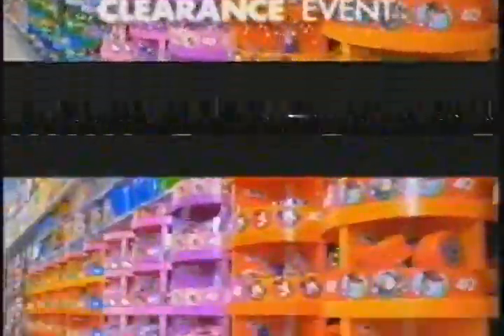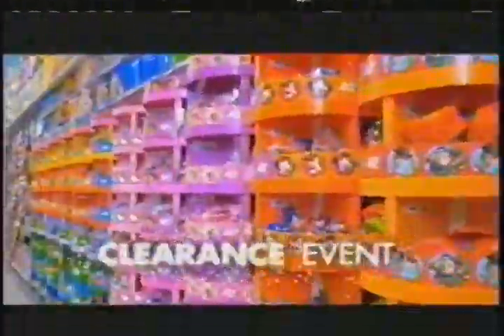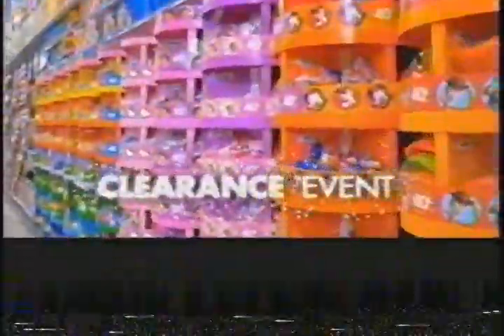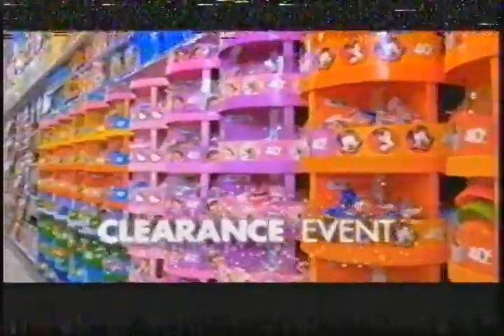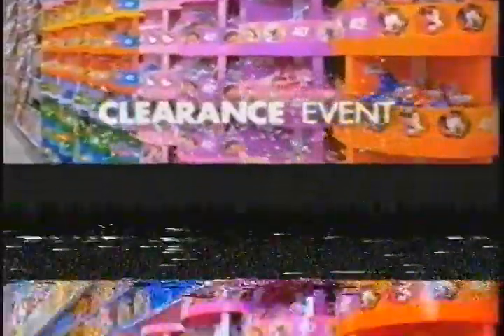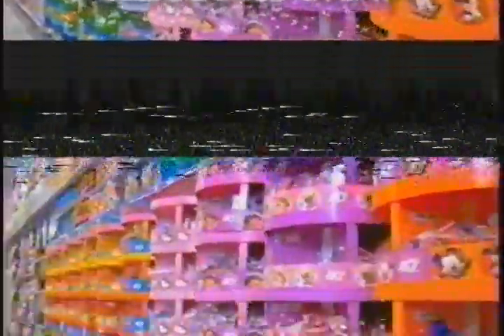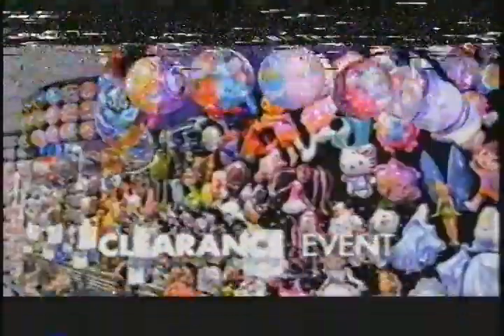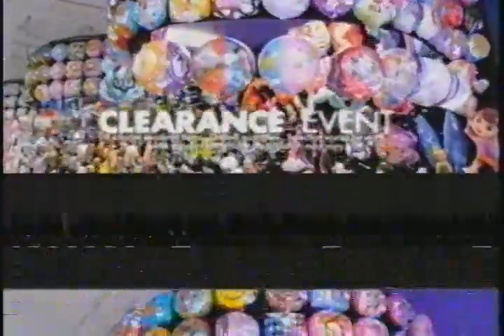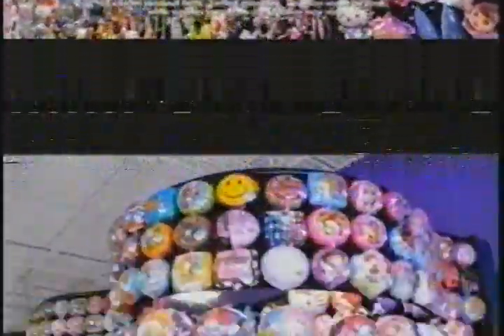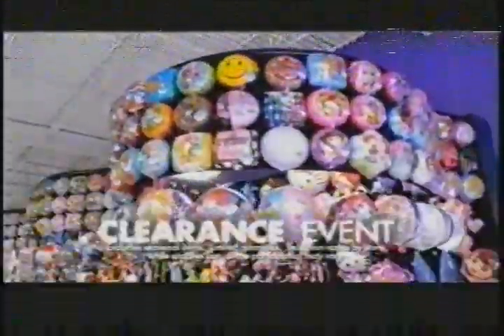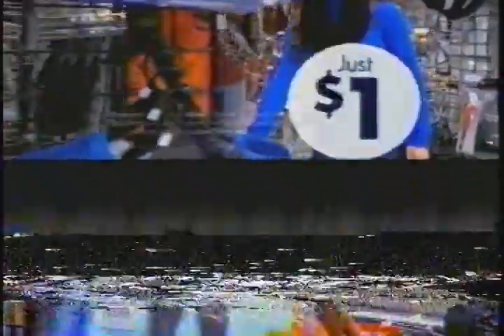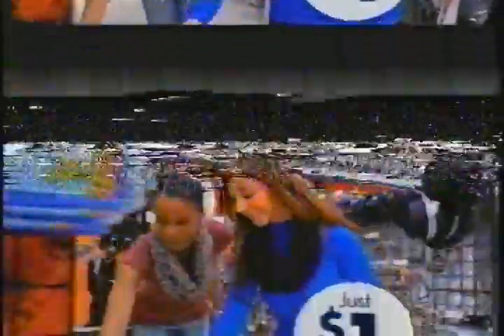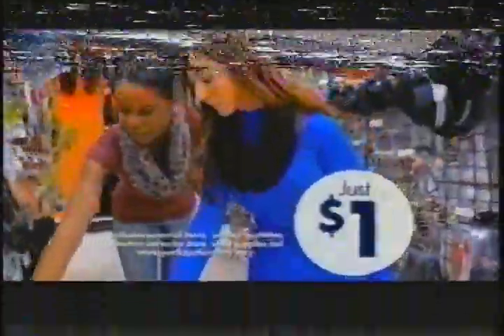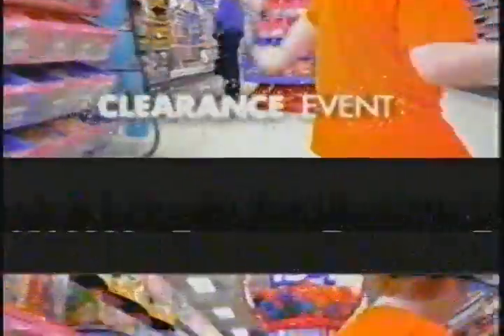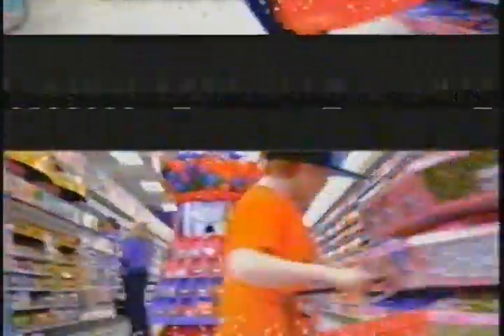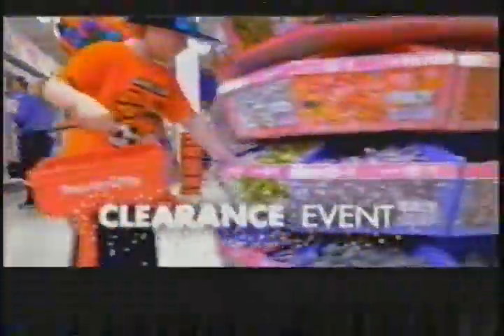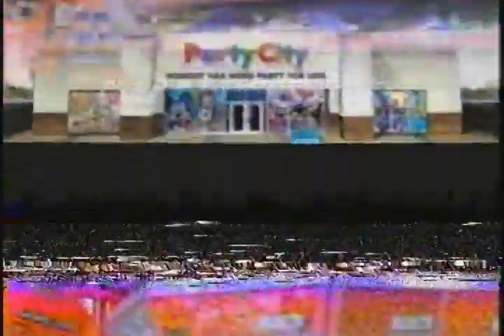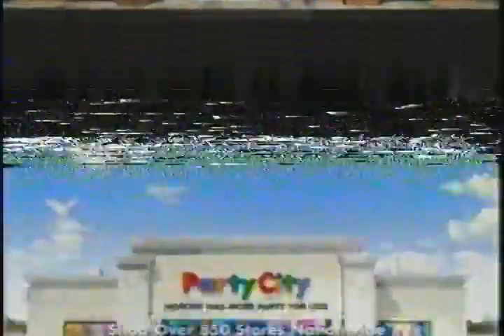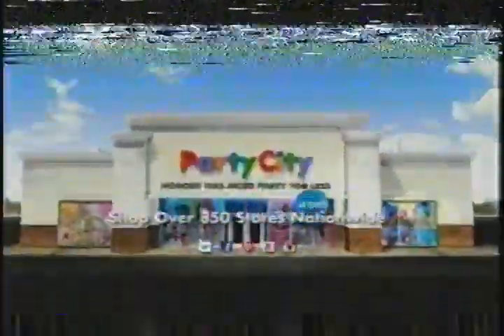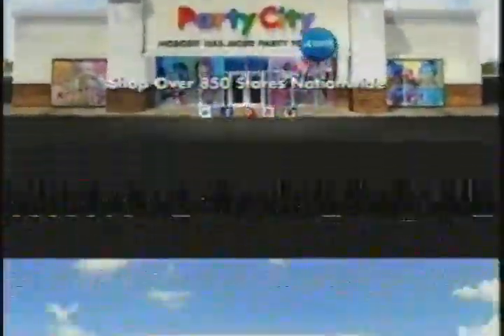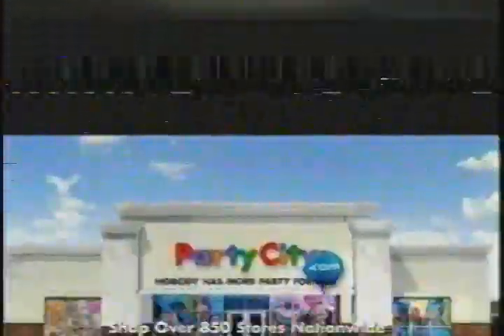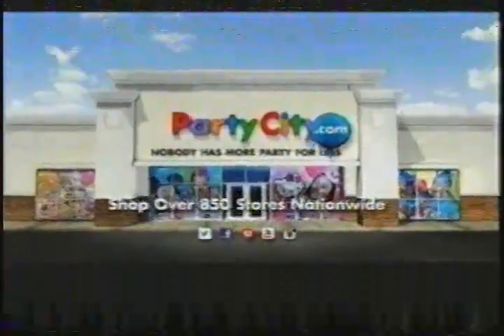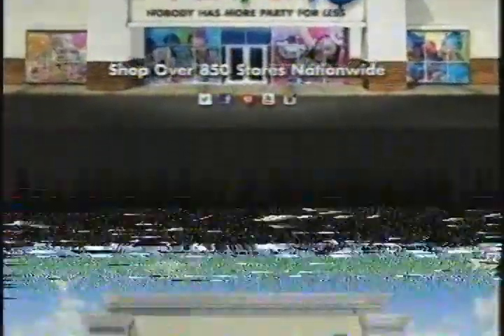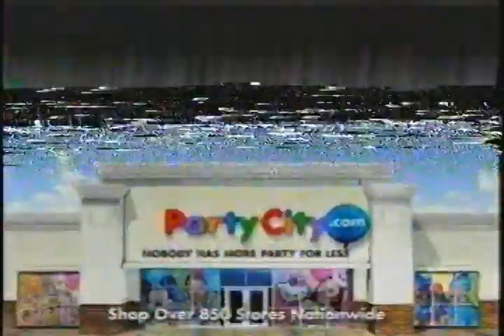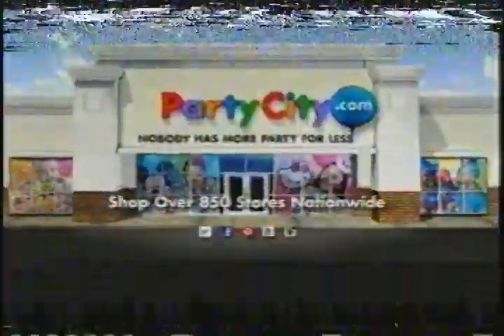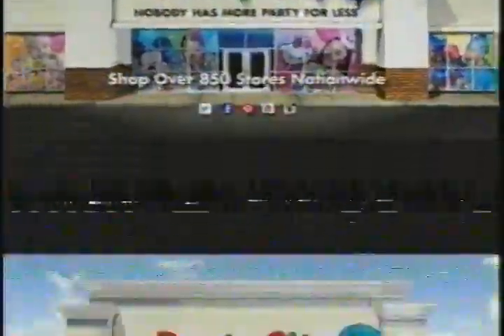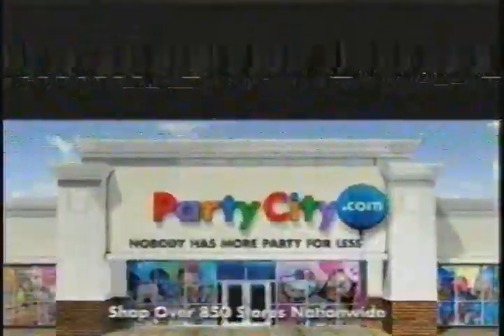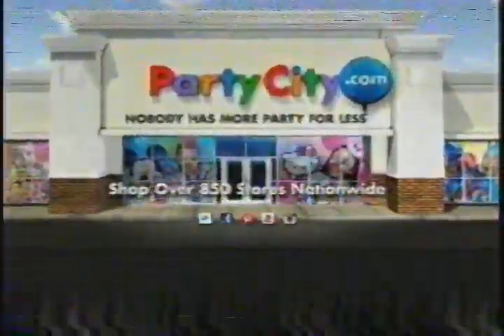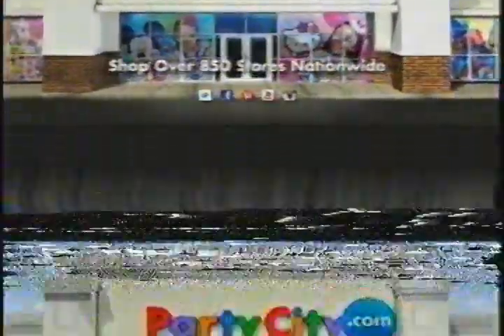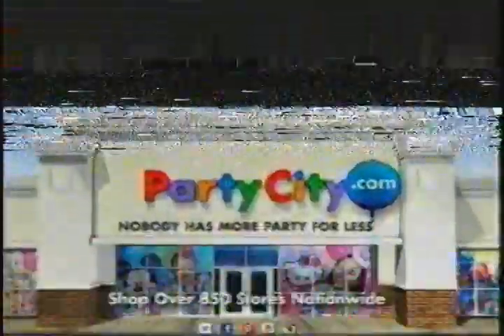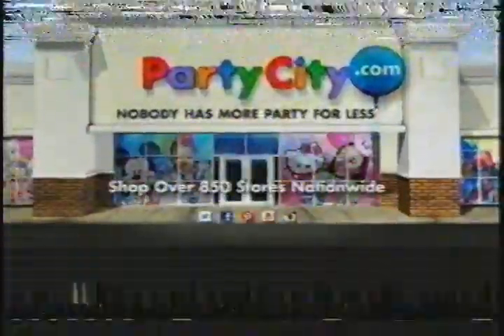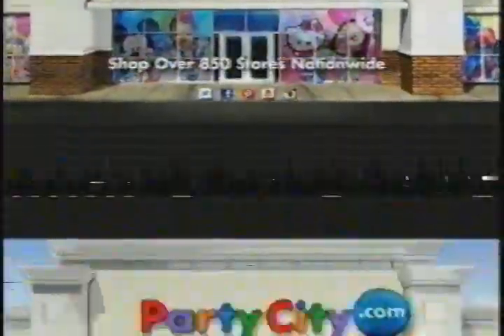It's Party City's clearance event. Save on party supplies, decorations, and more. All clearance — a dollar. Just one dollar. Hurry in before it's over. Party City and PartyCity.com — nobody has more party for less. We let the party go on.